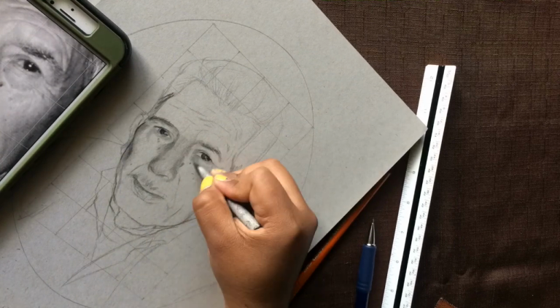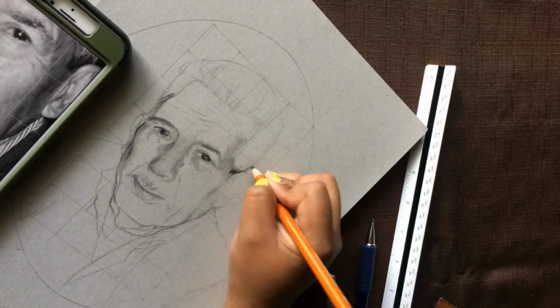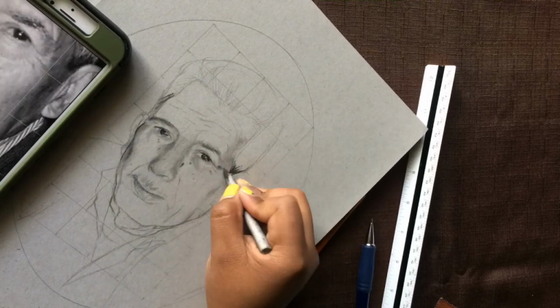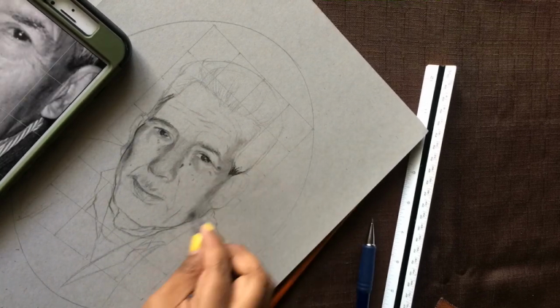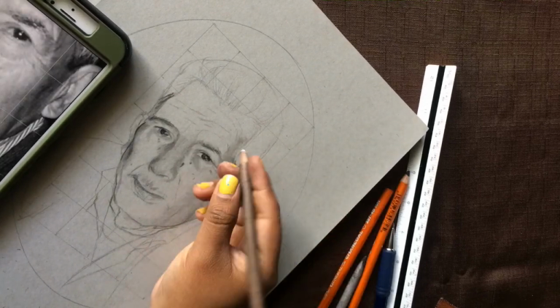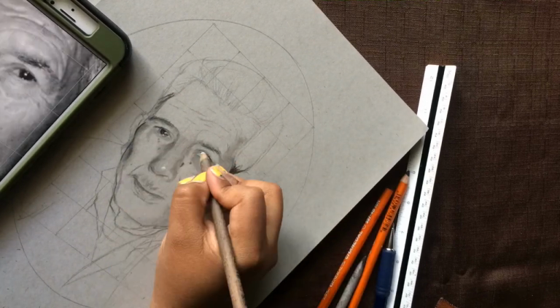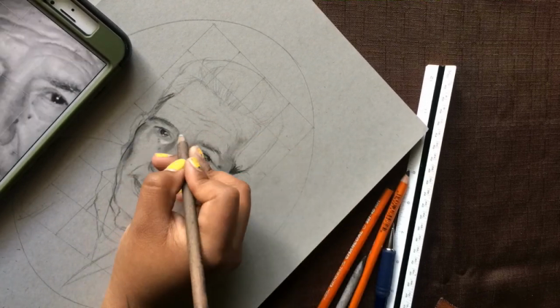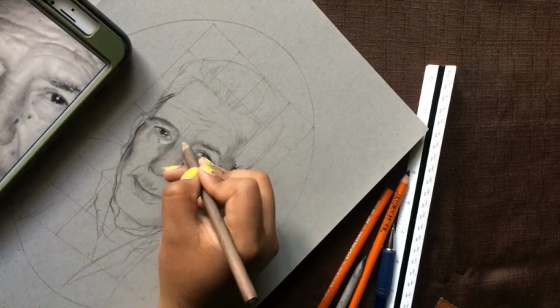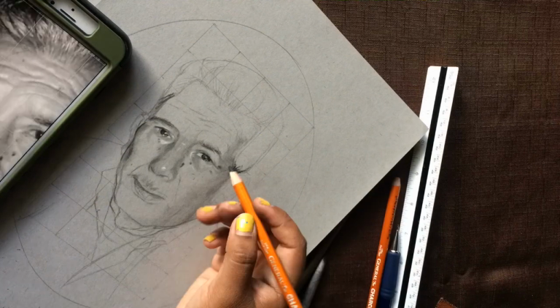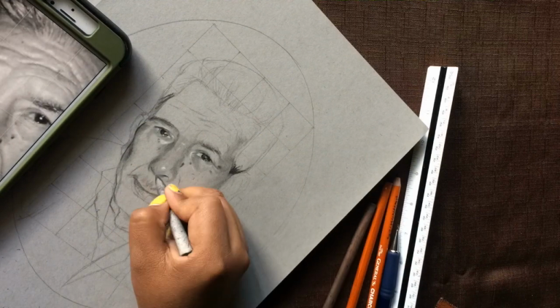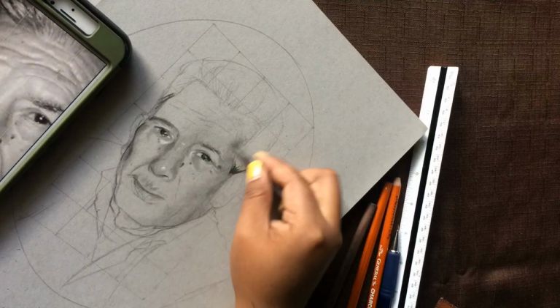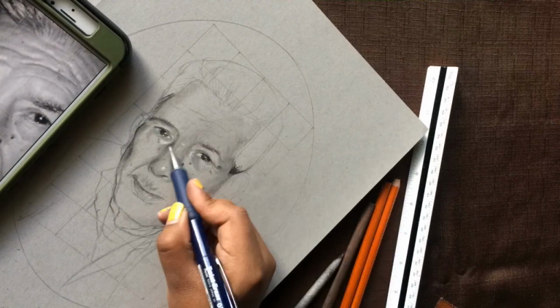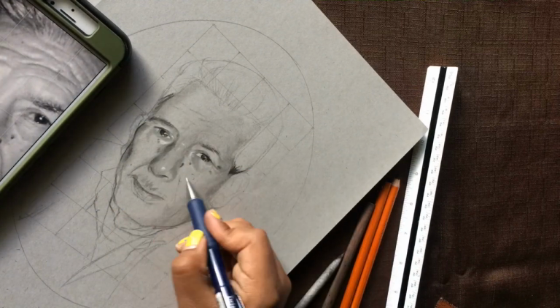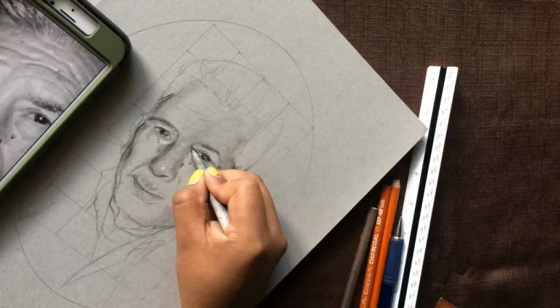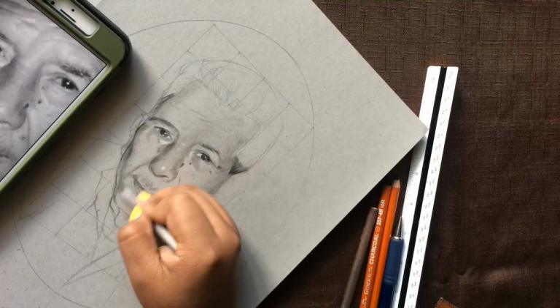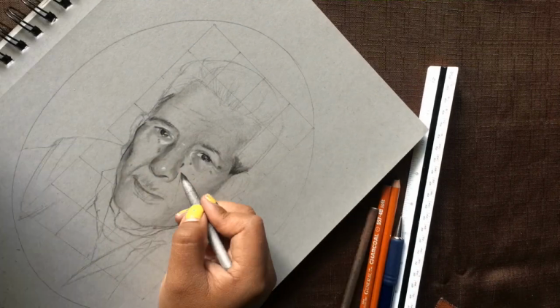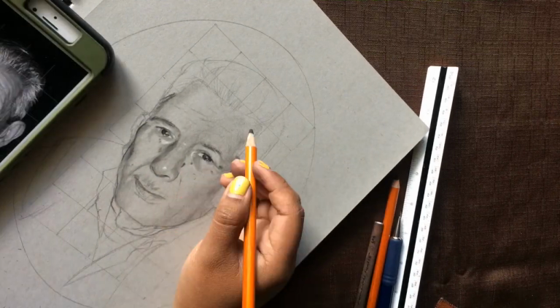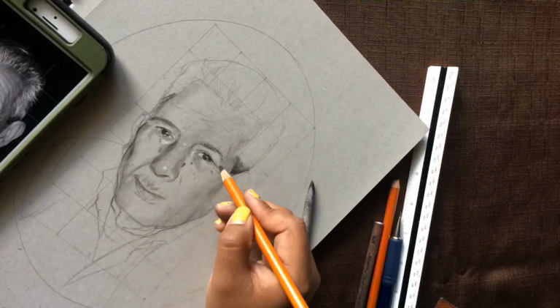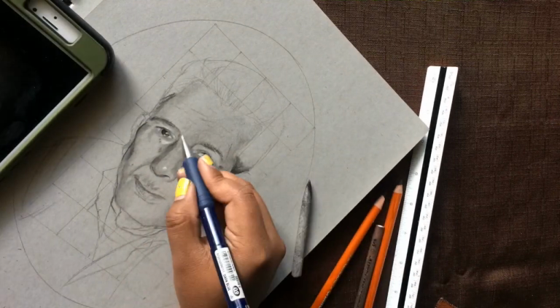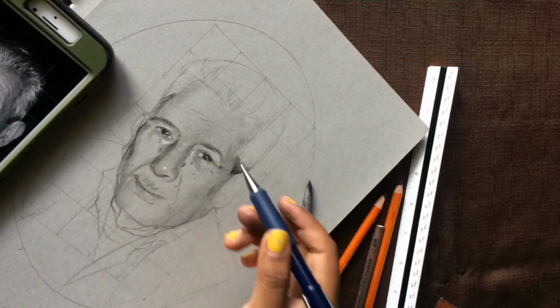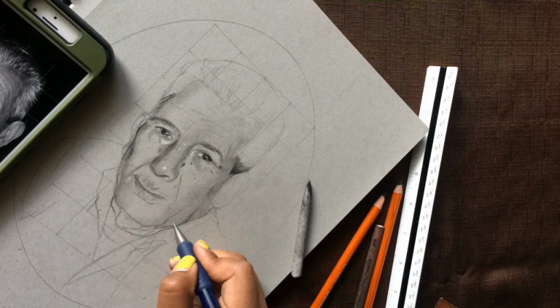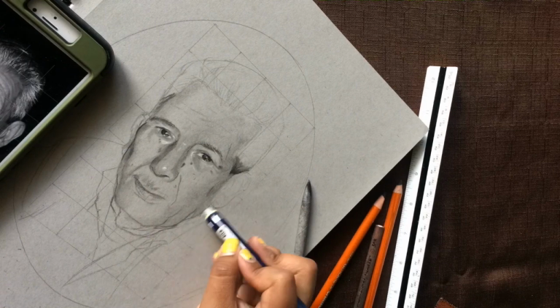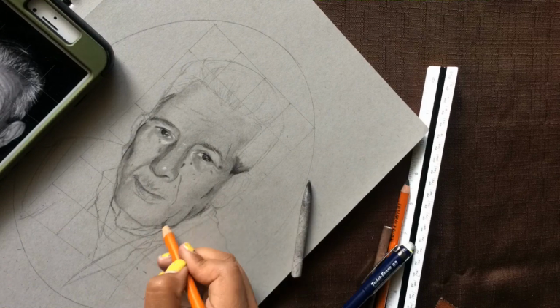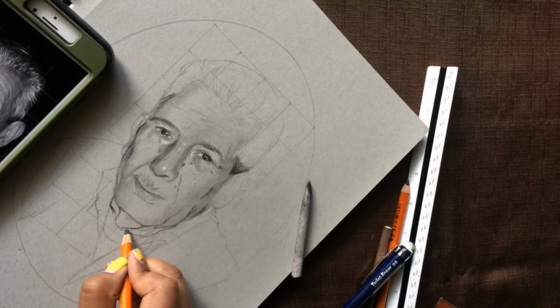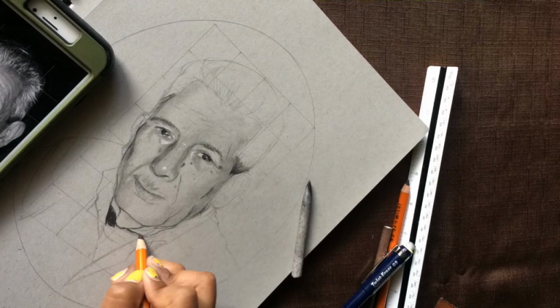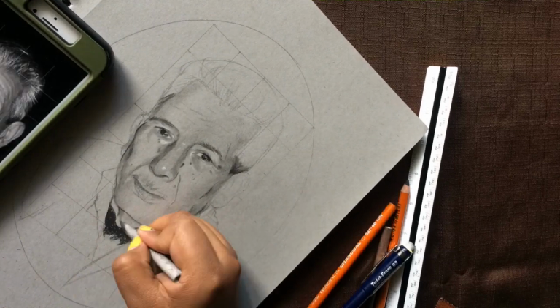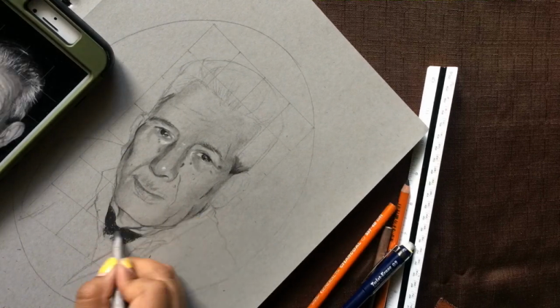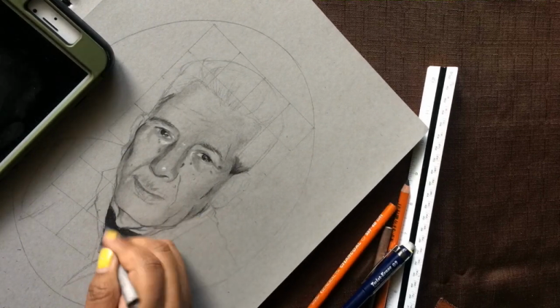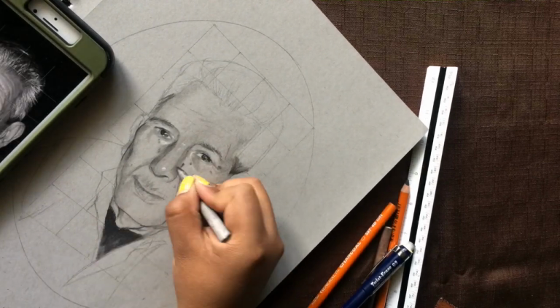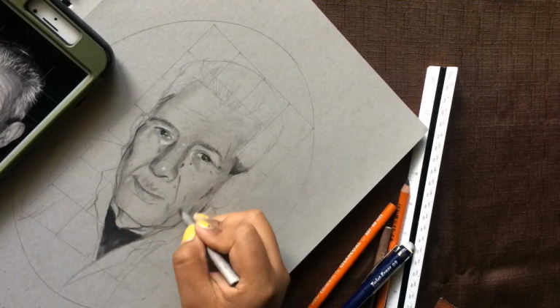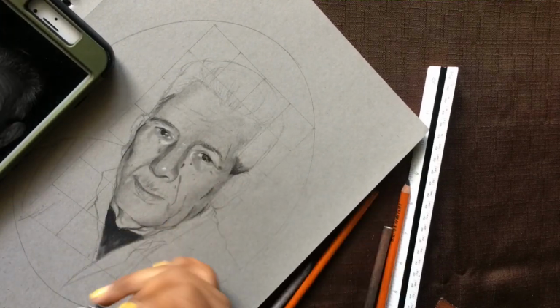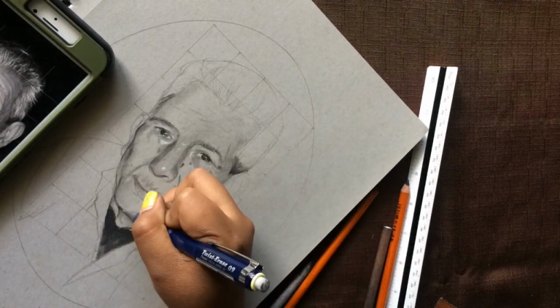I have white charcoal as well — I'll be using that for highlights in the eyes, tip of the nose, and hair strands, and some areas in the face which you can check on your reference image to see where those would be.